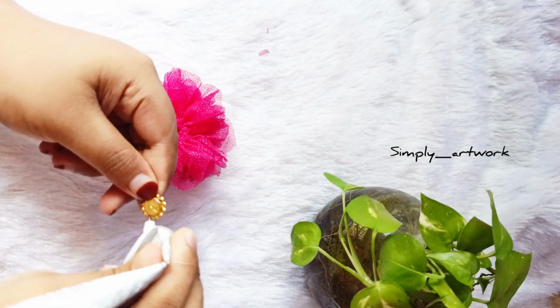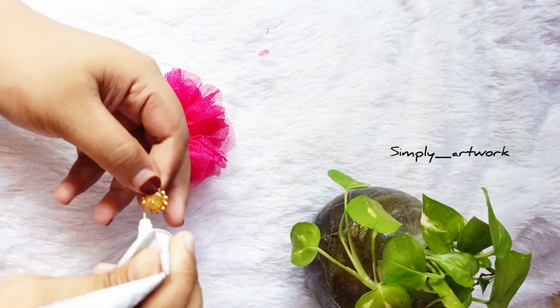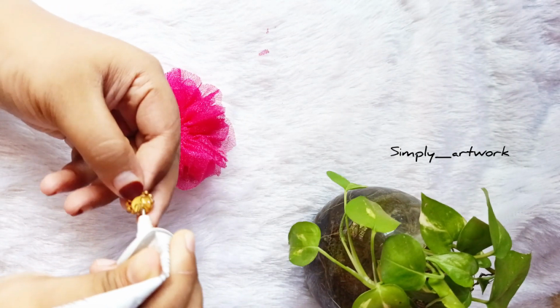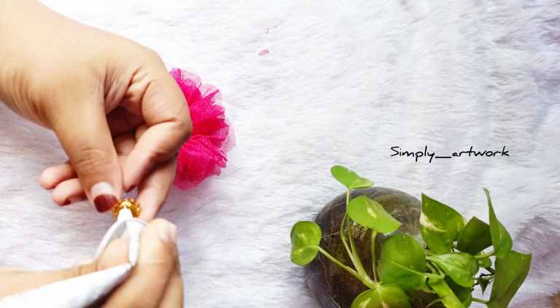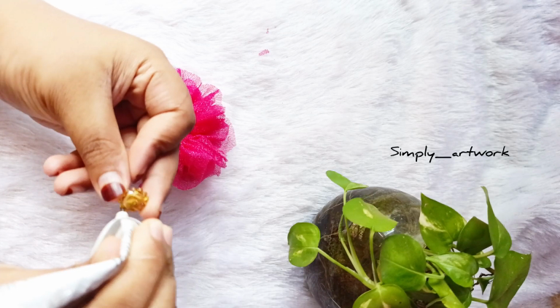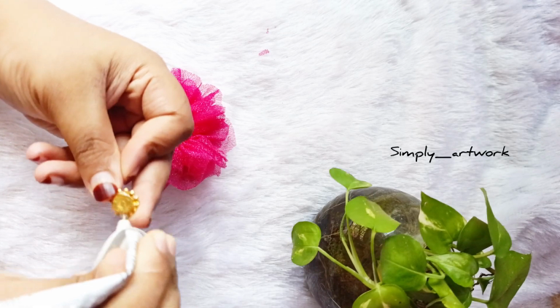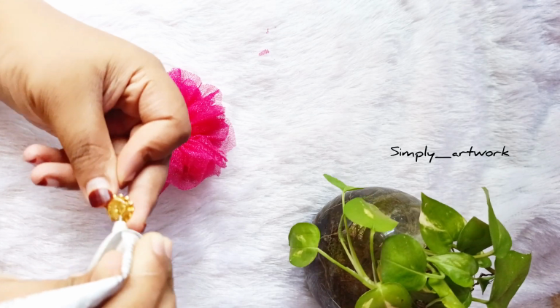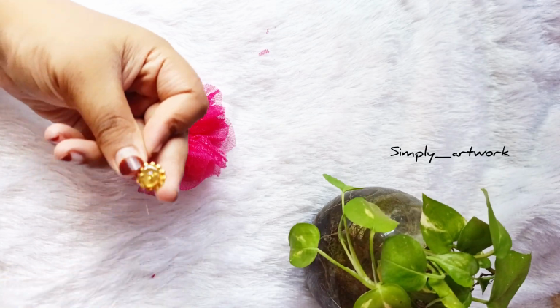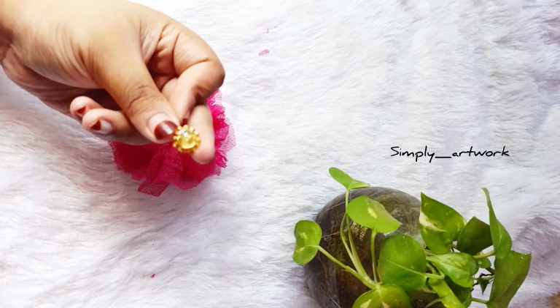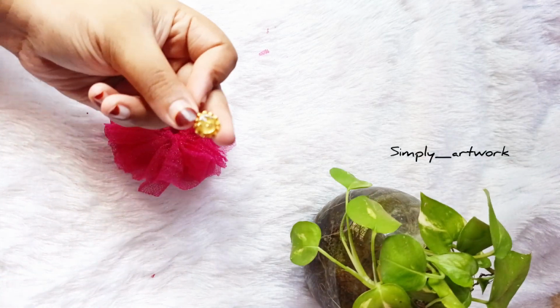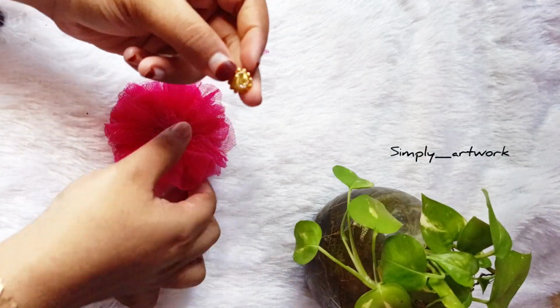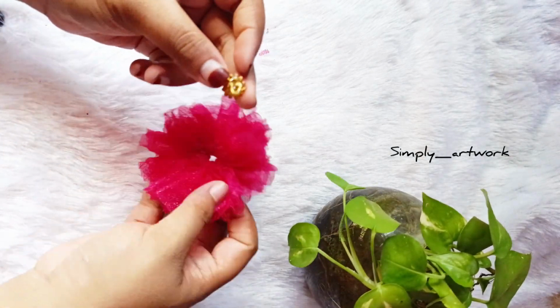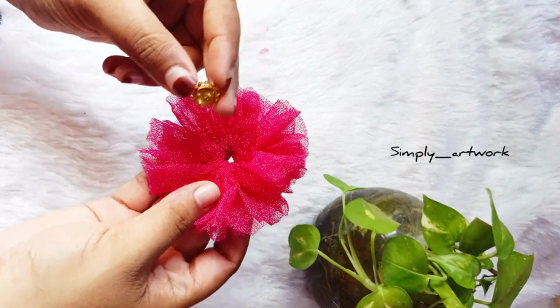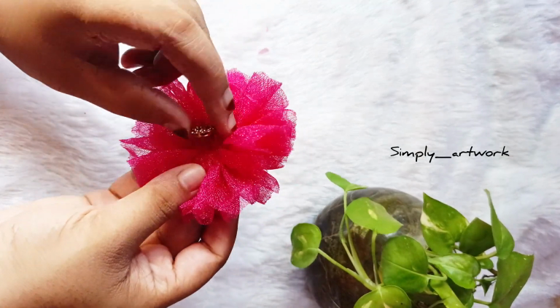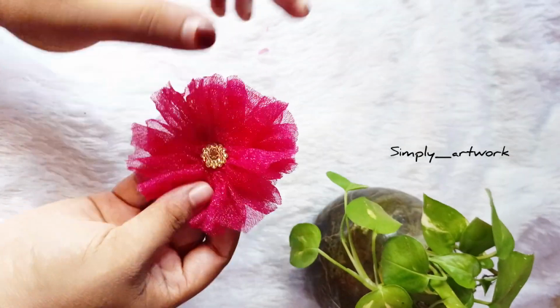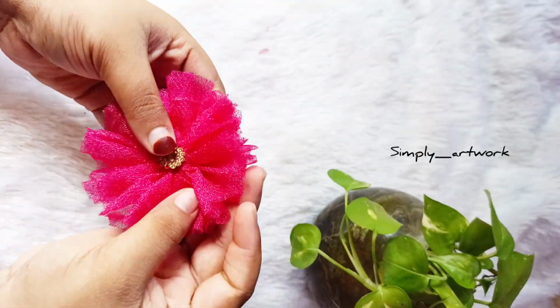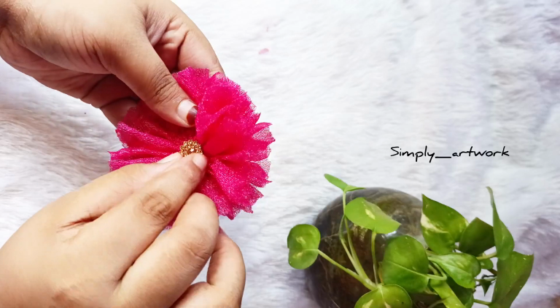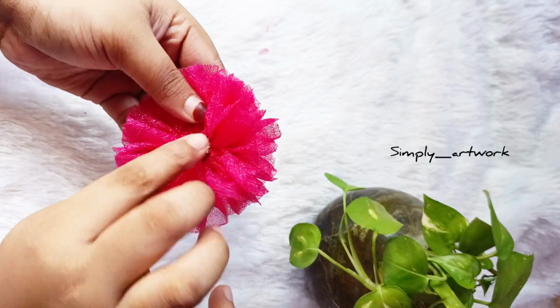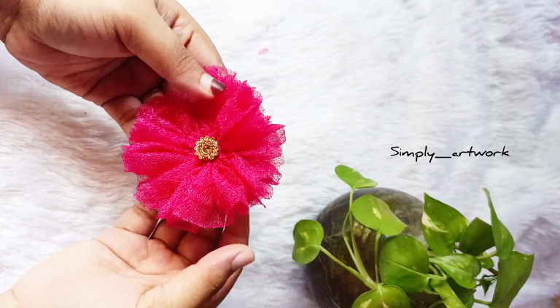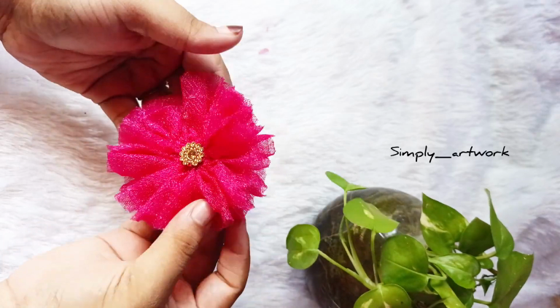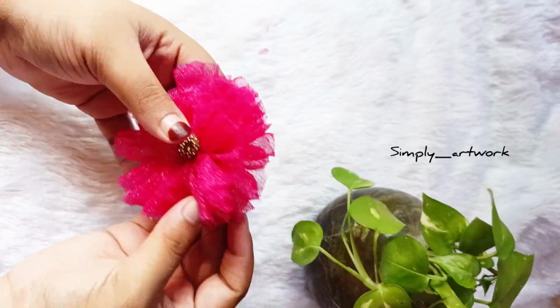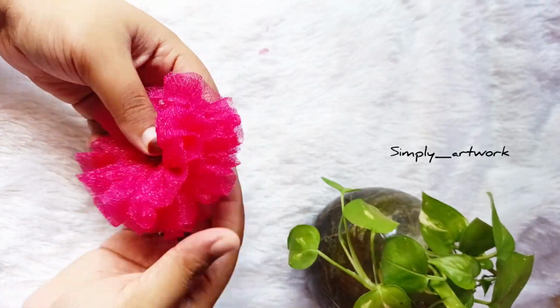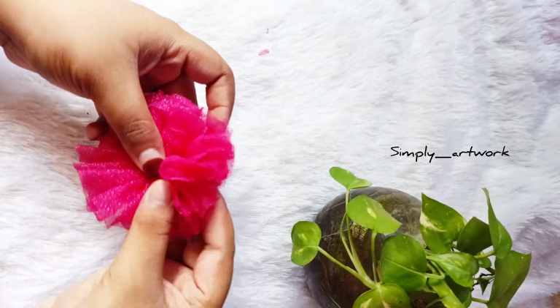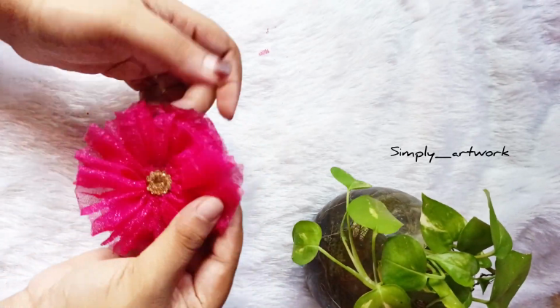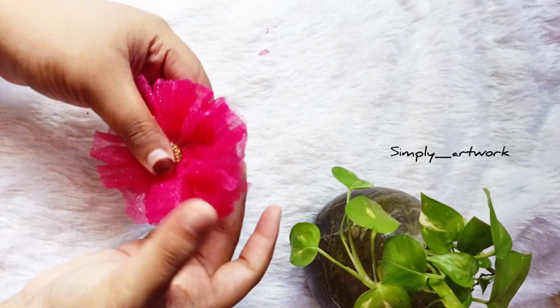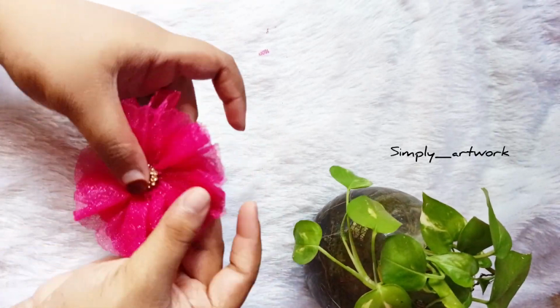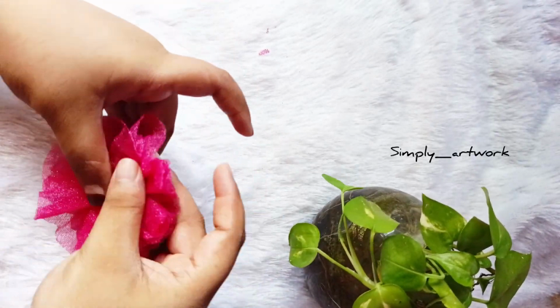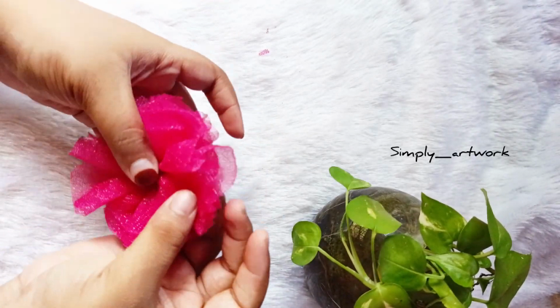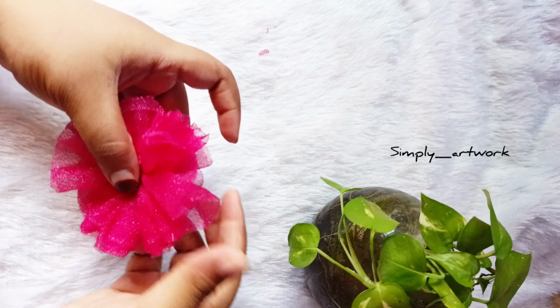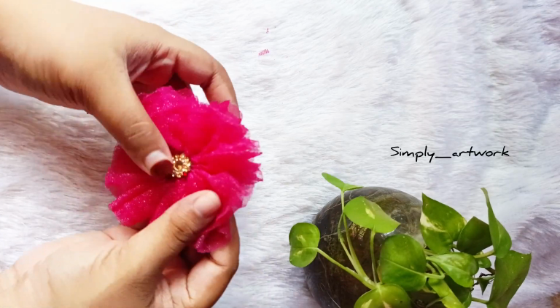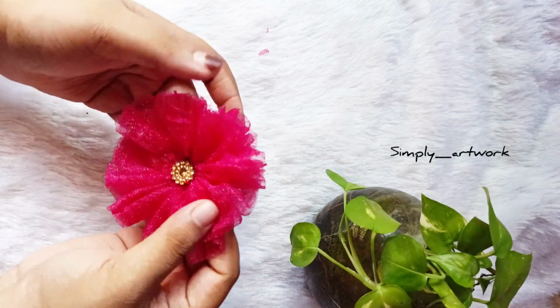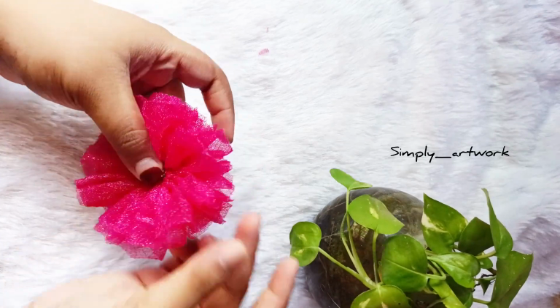I will add a little bit of the B7000. I will add a little bit of the B7000. This is a golden stone. This is a hairband.